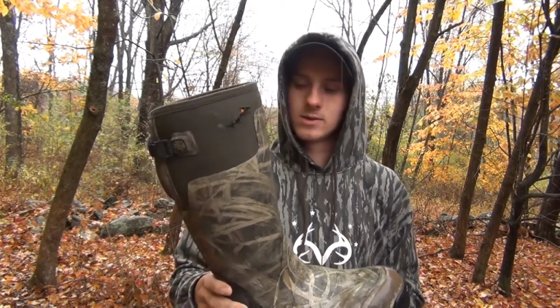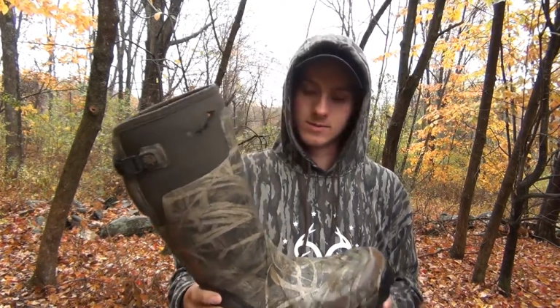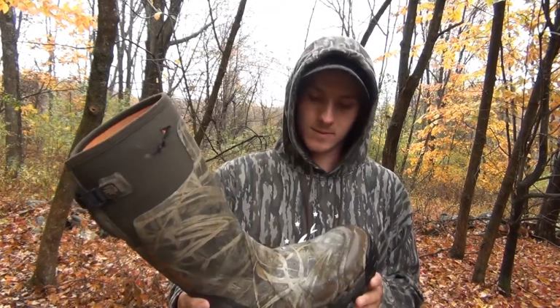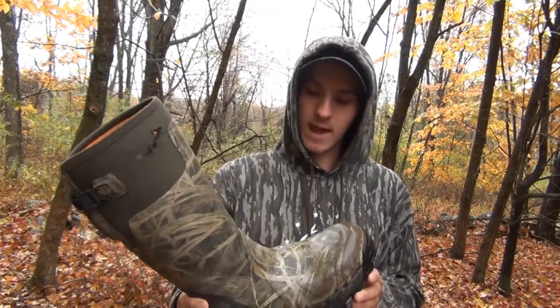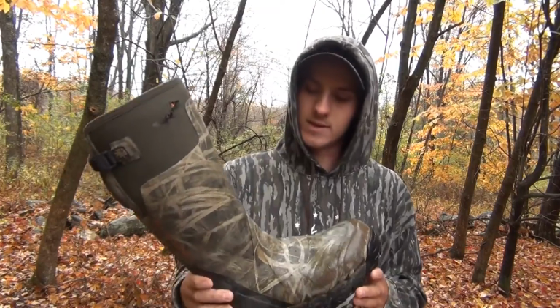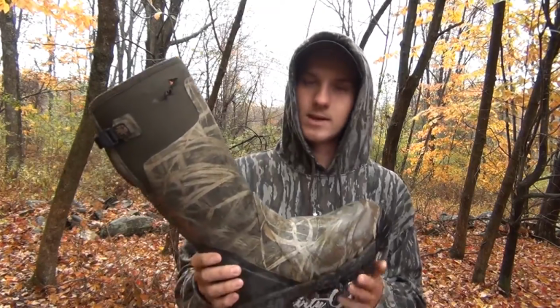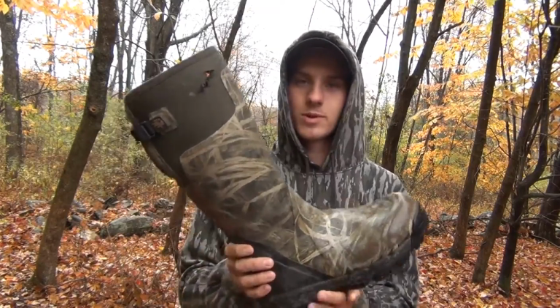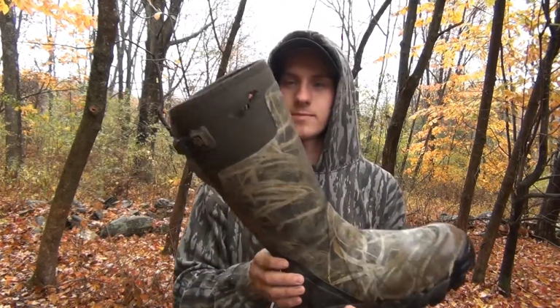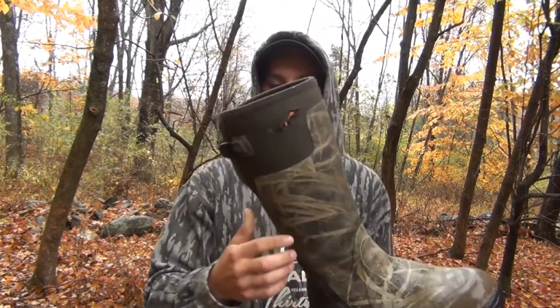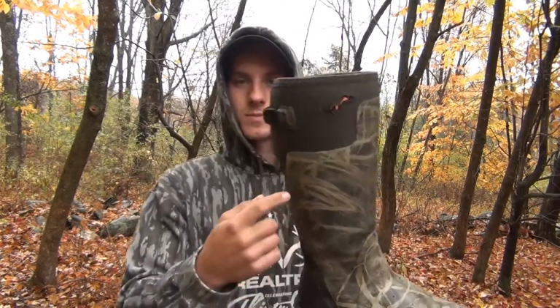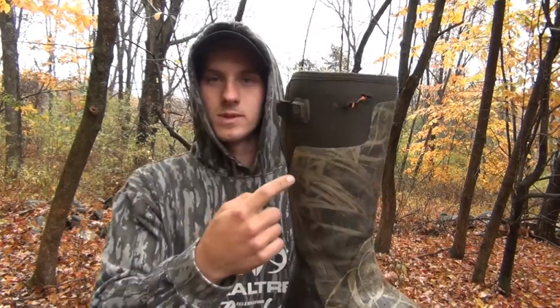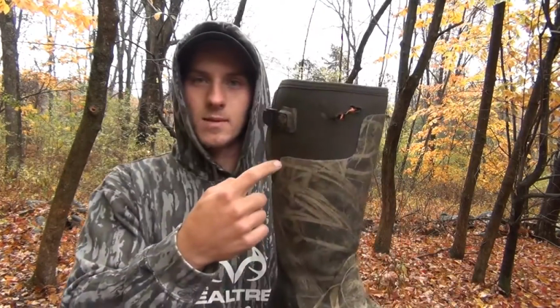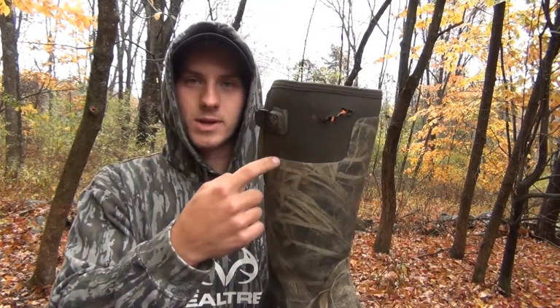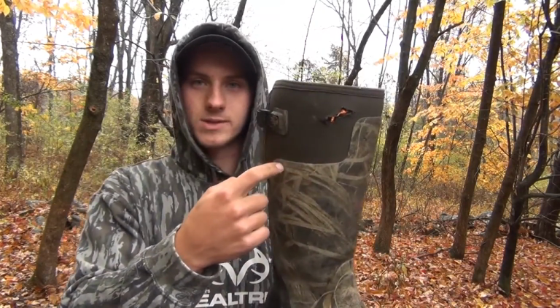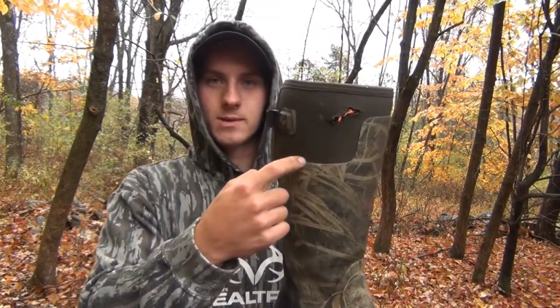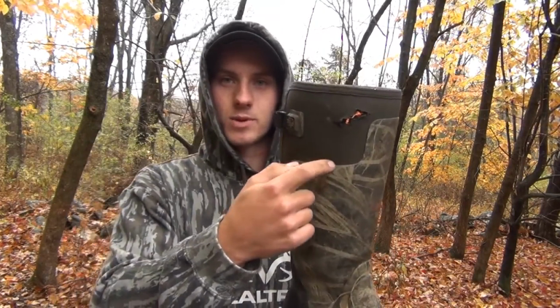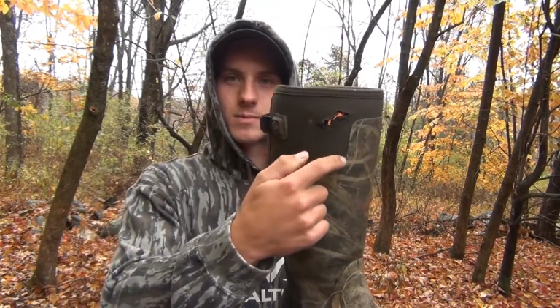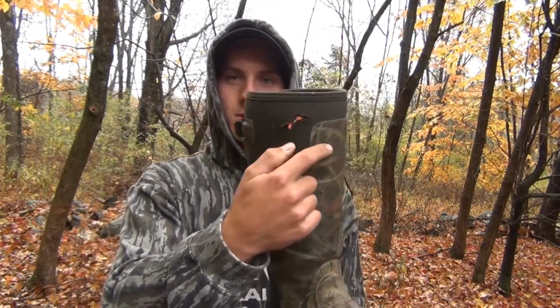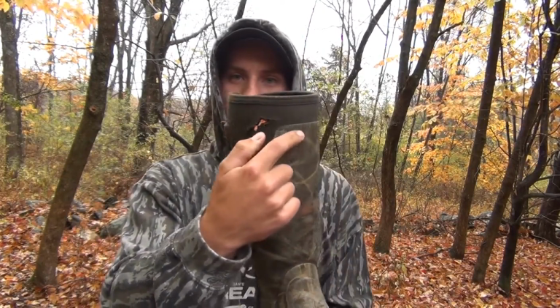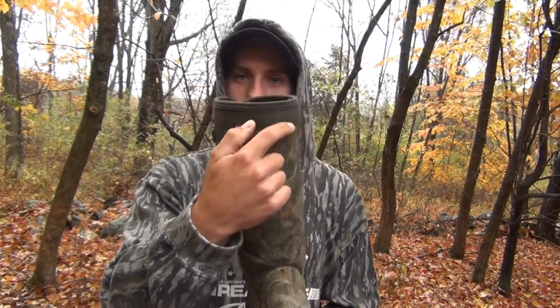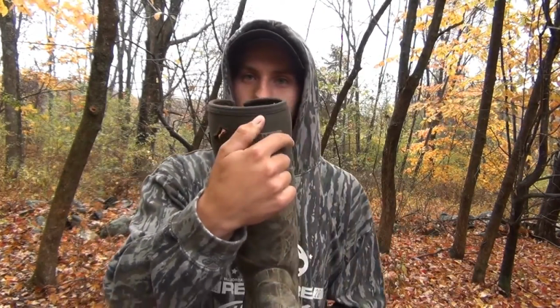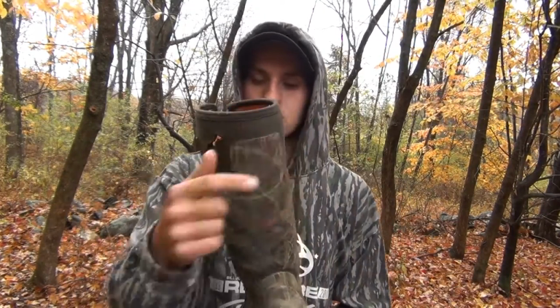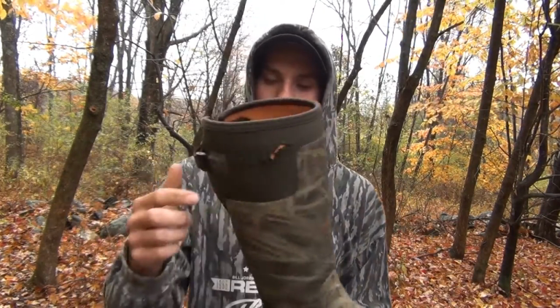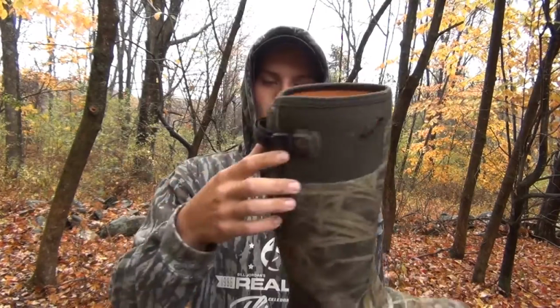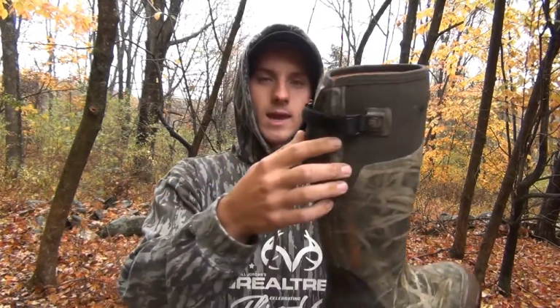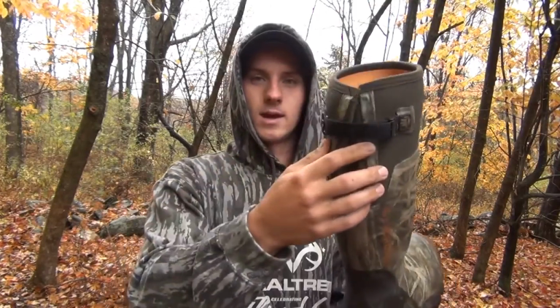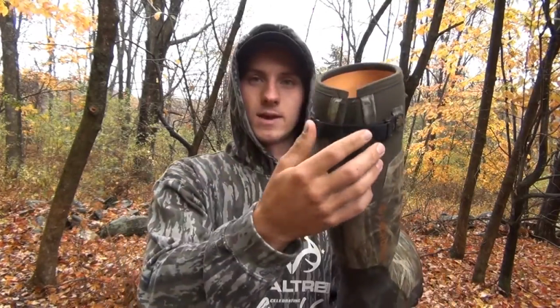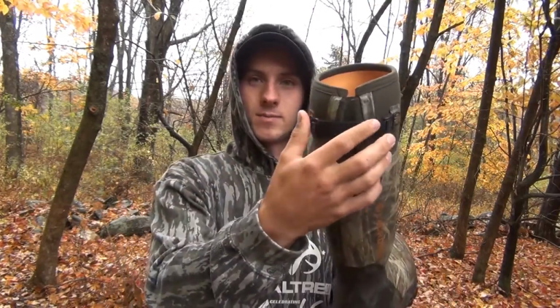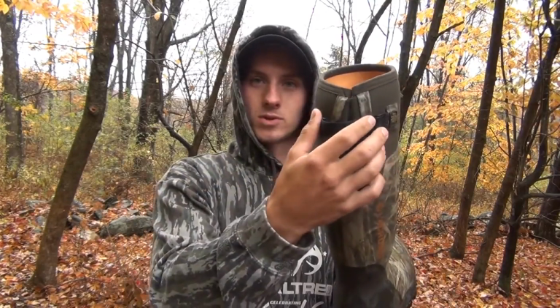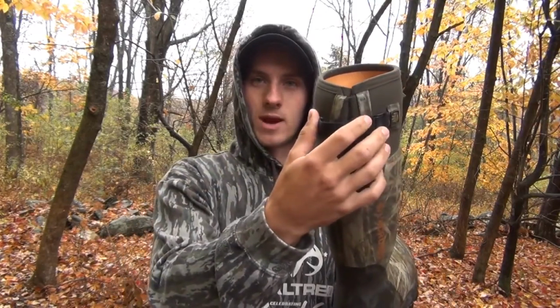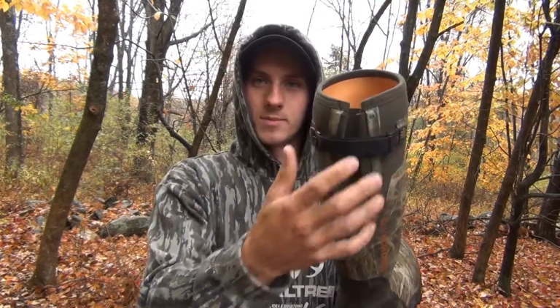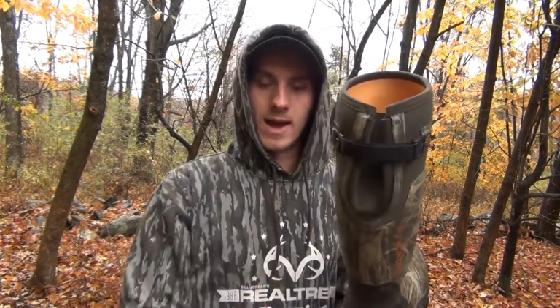They have a neoprene top right here, and they've got a buckle strap in the back.